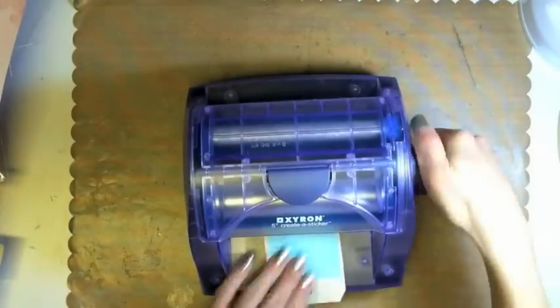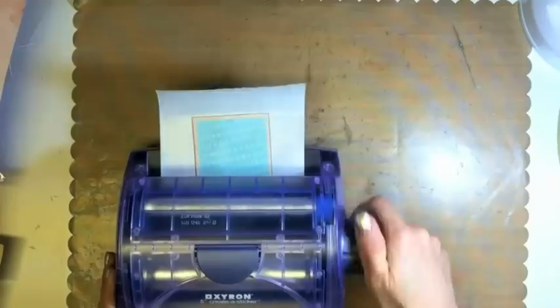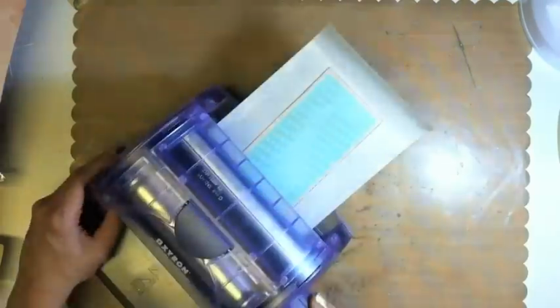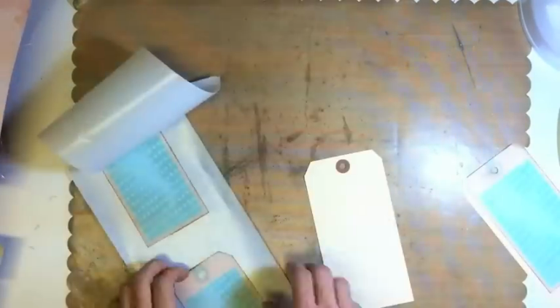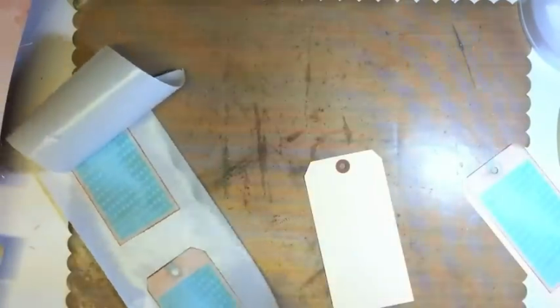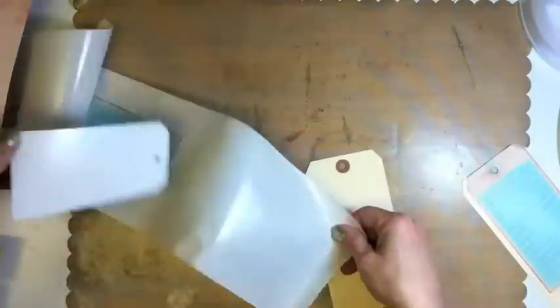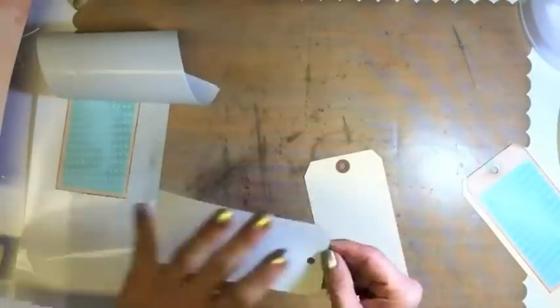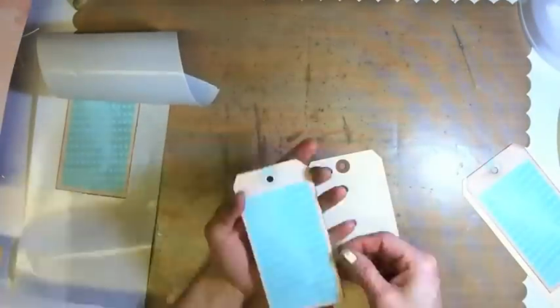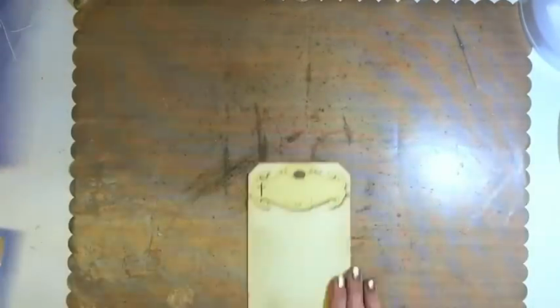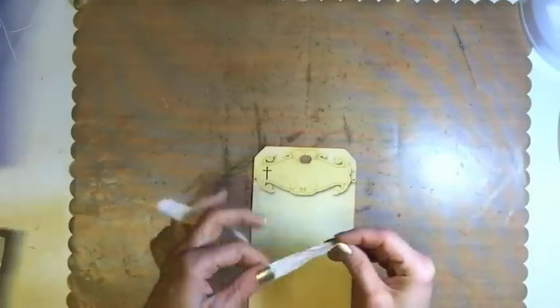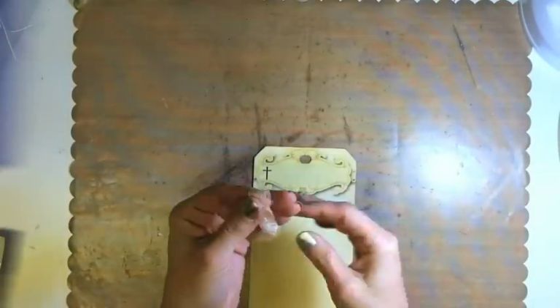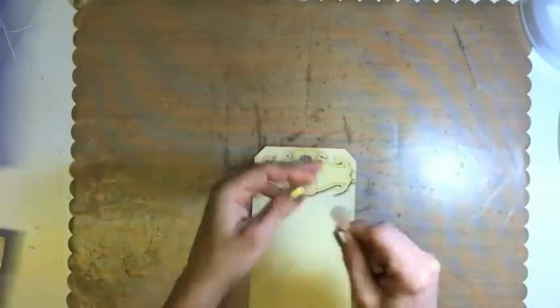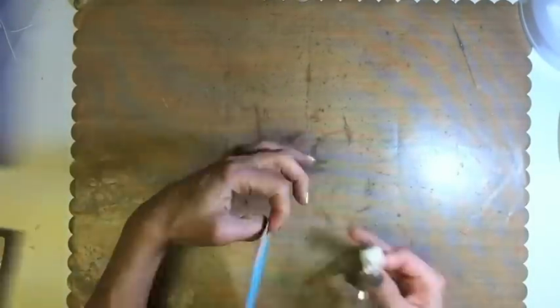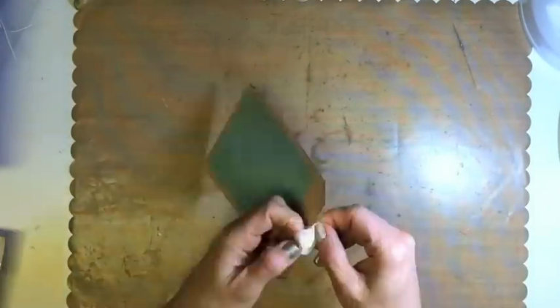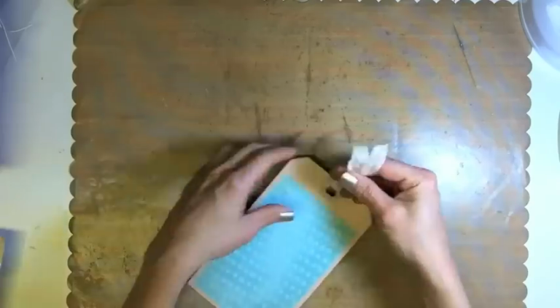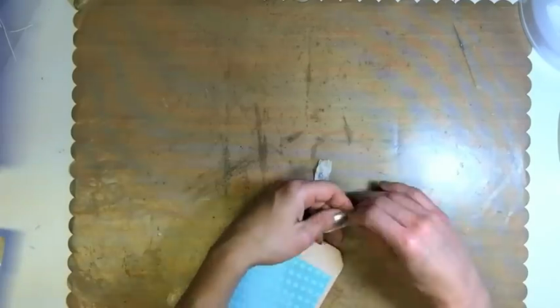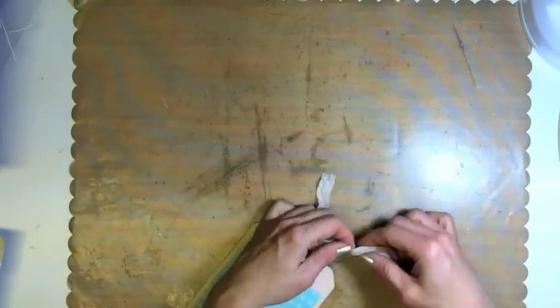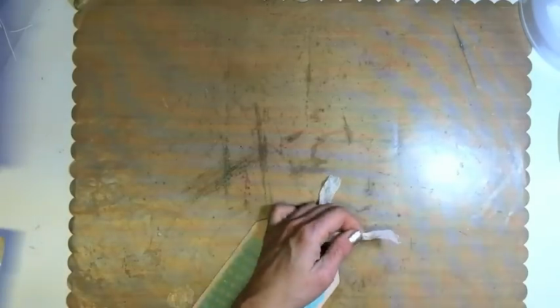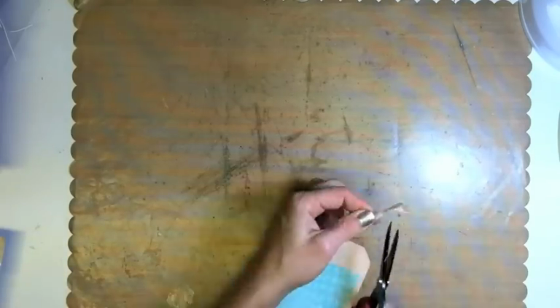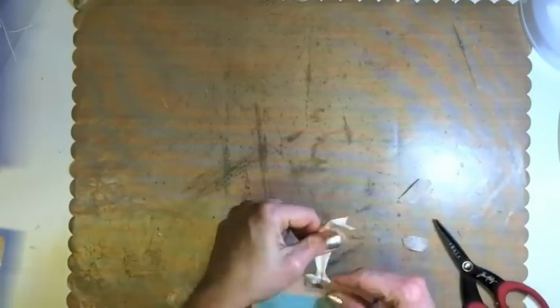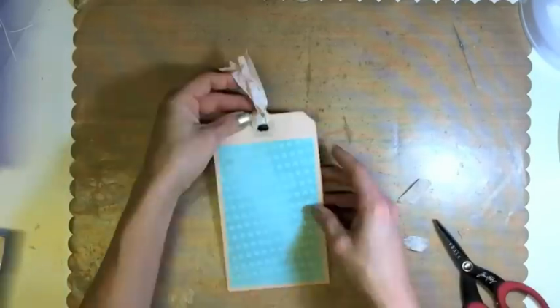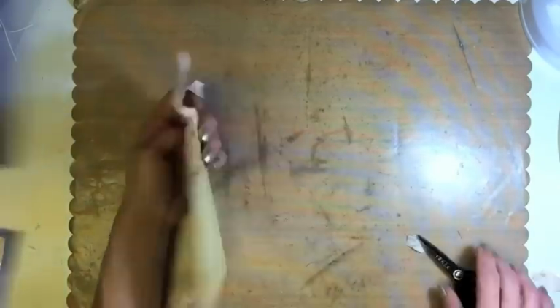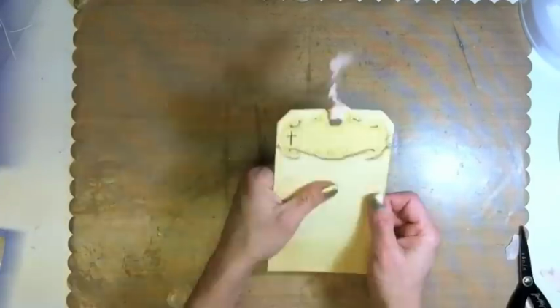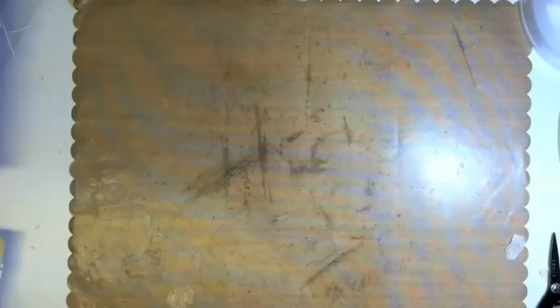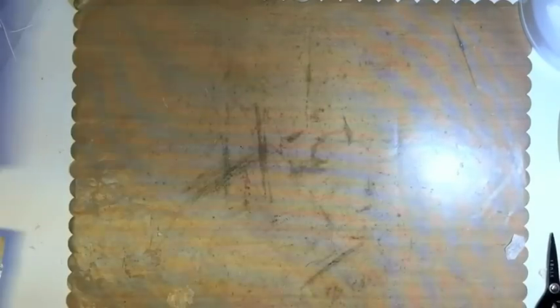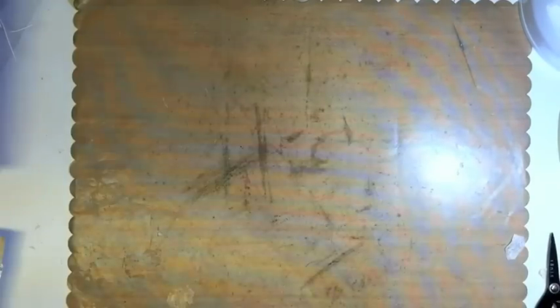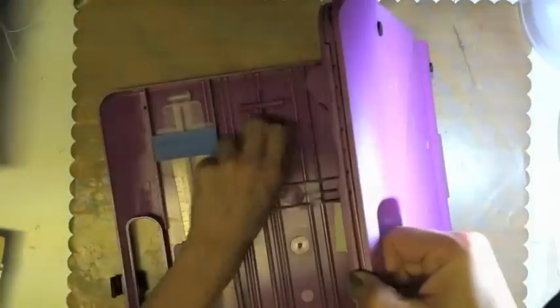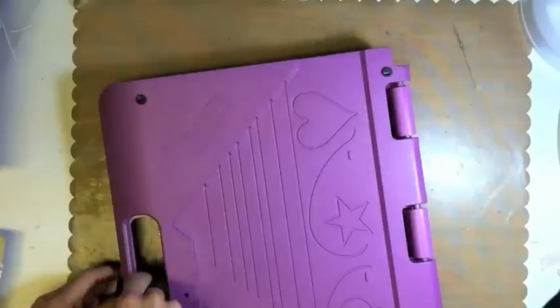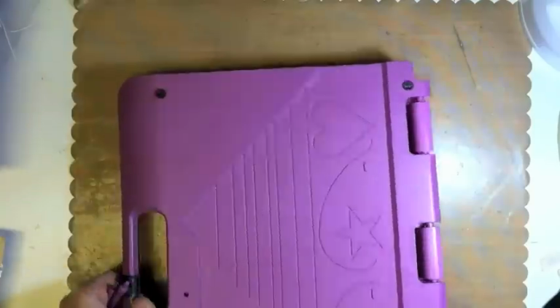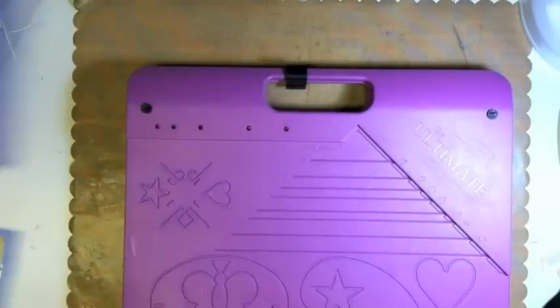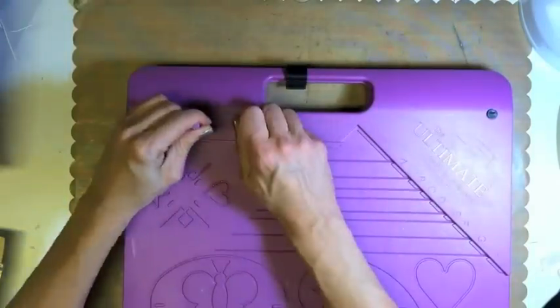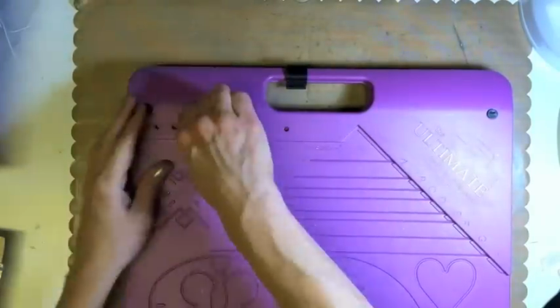Off to the laminator with the Xyron 500. Using the FaithfullyYours.net Faith Journal digital paper kit, I created these tags, some of the flowers, and some other embellishments for our journal.